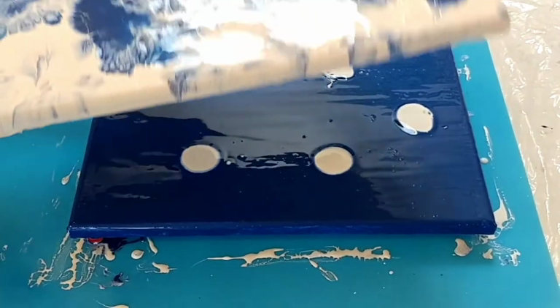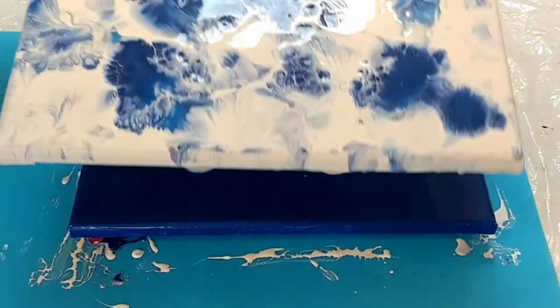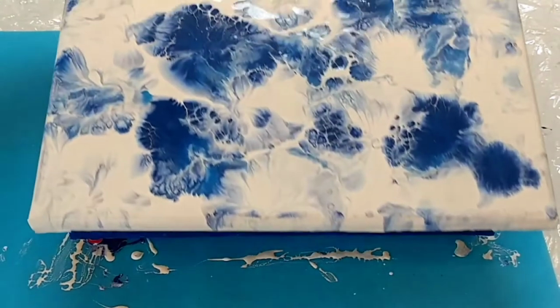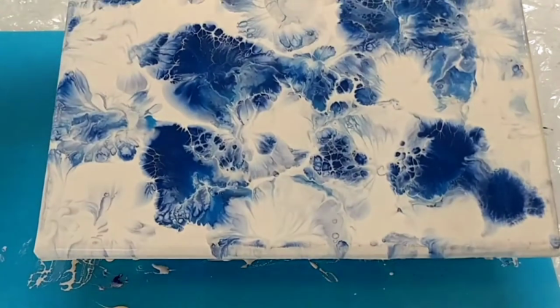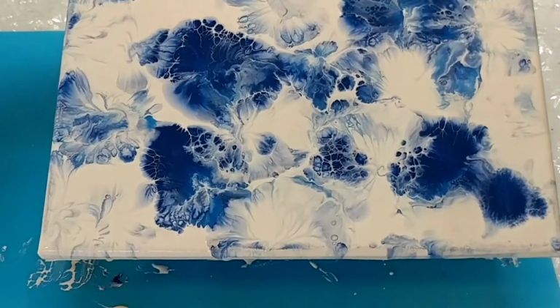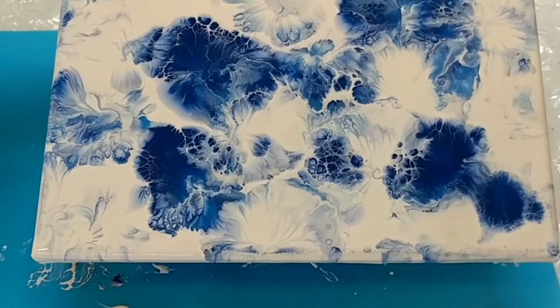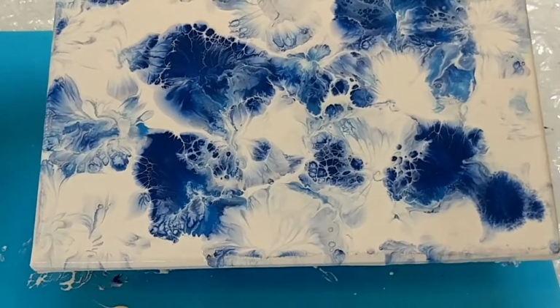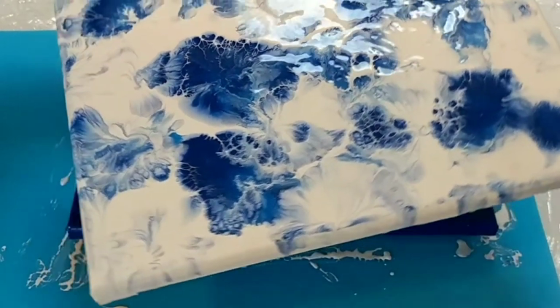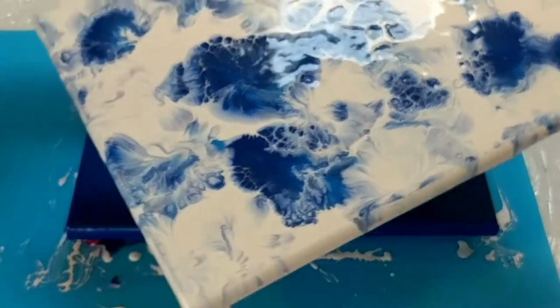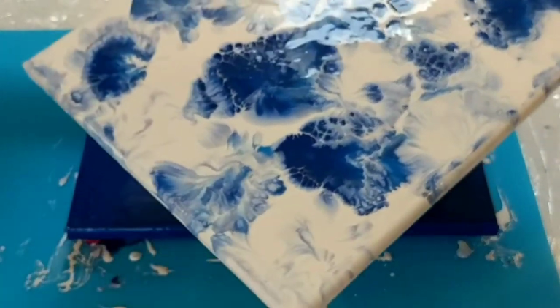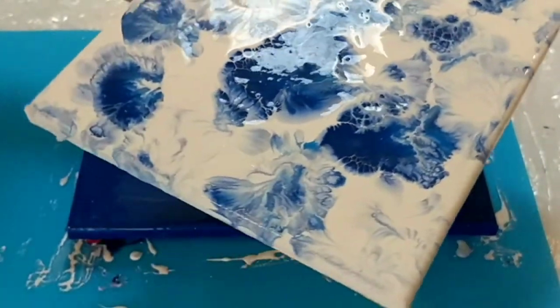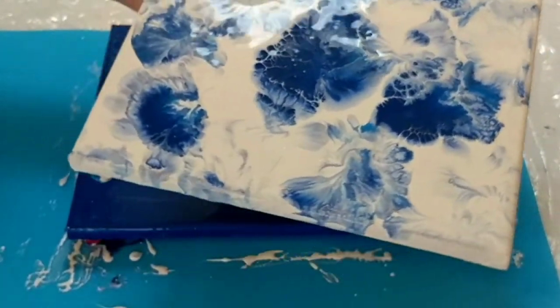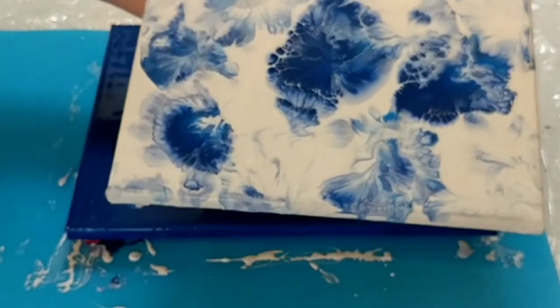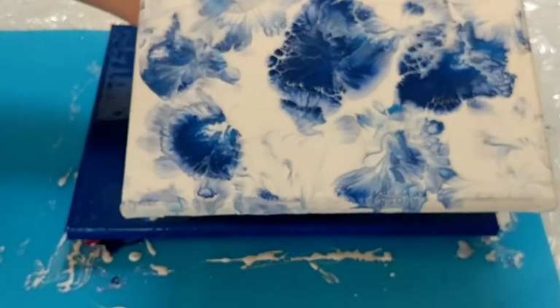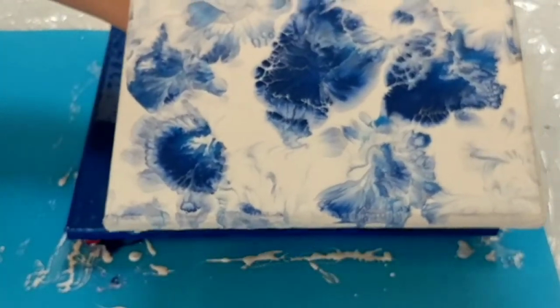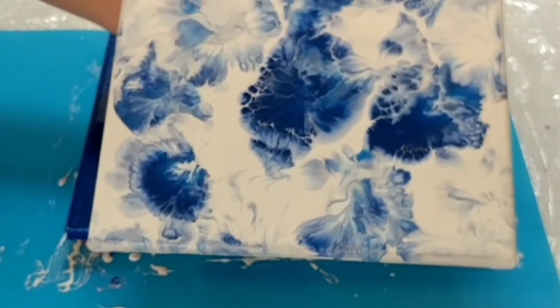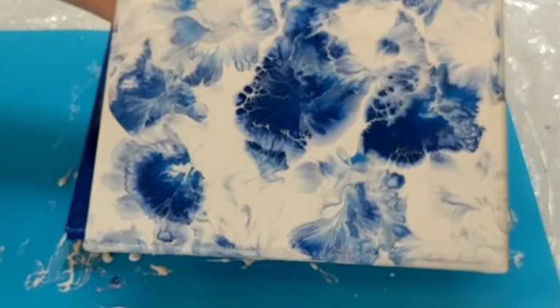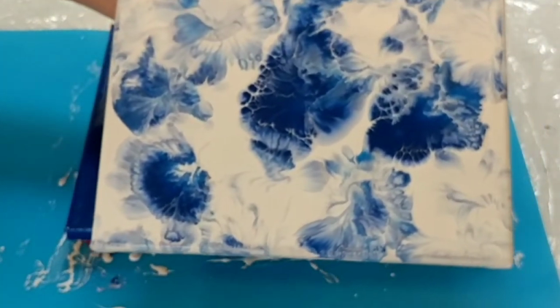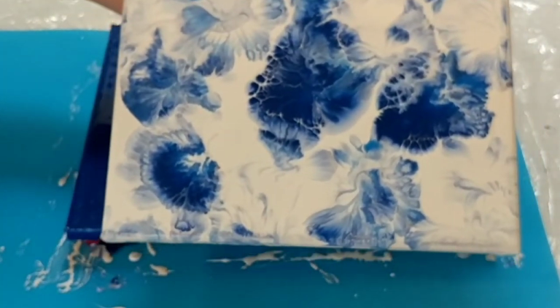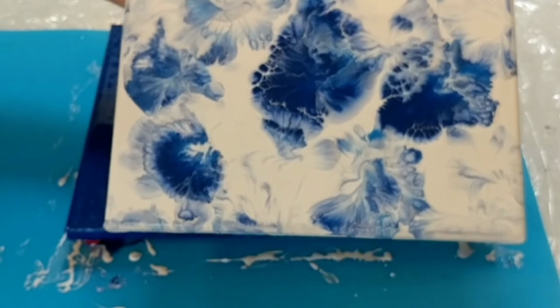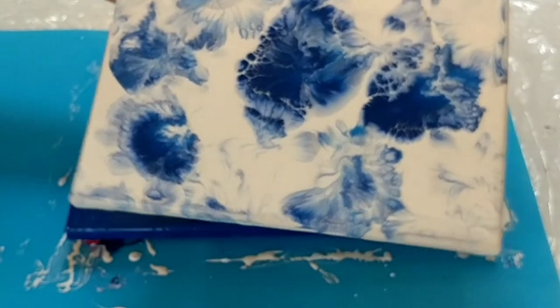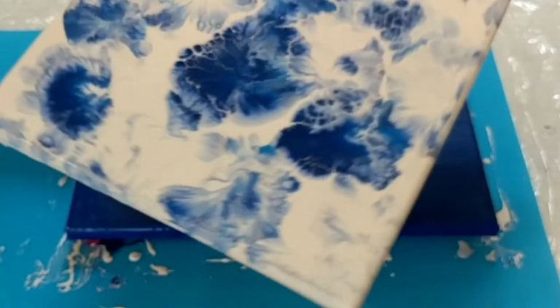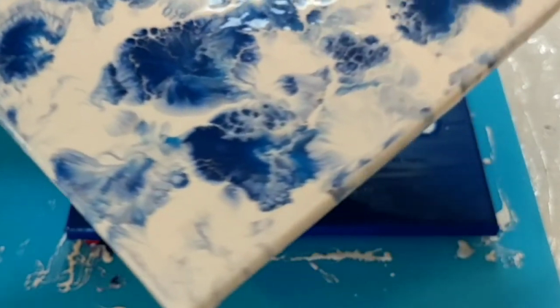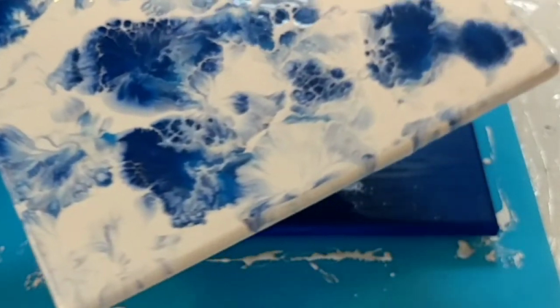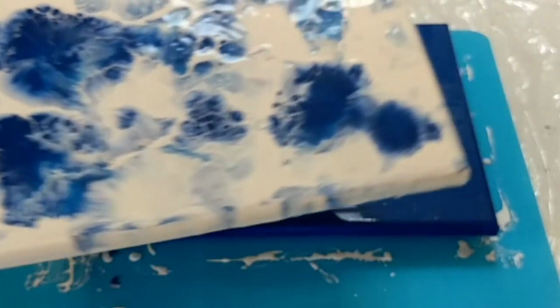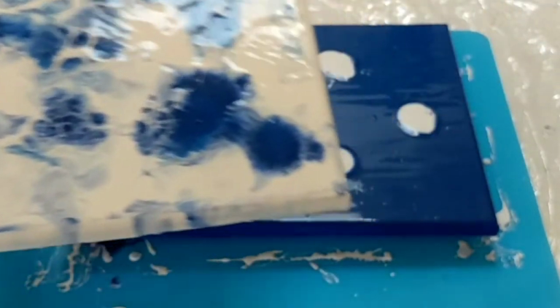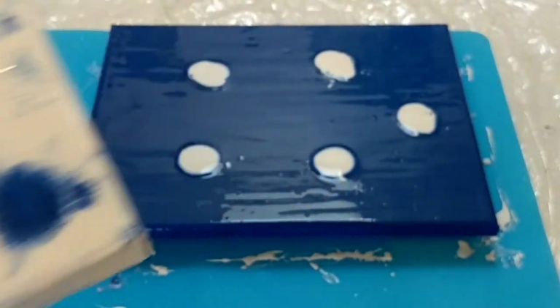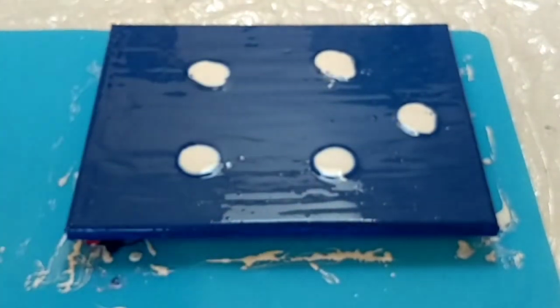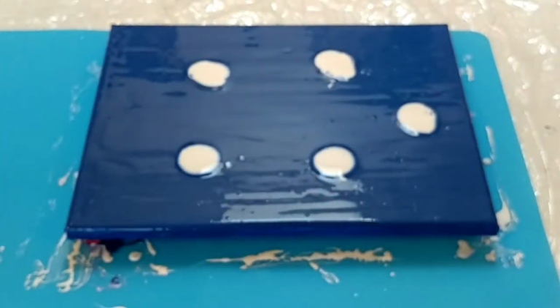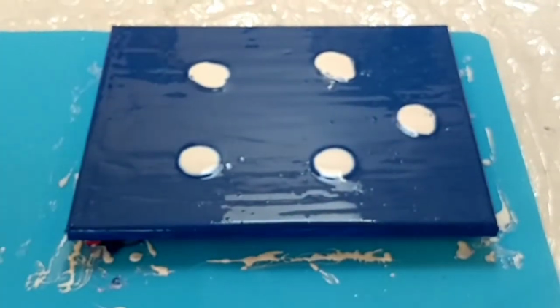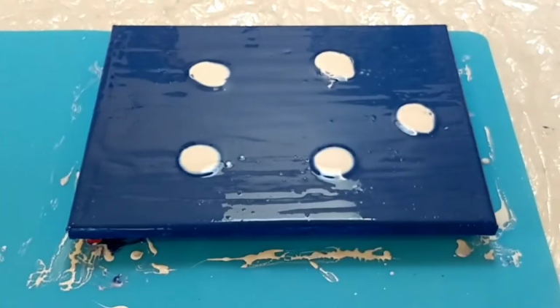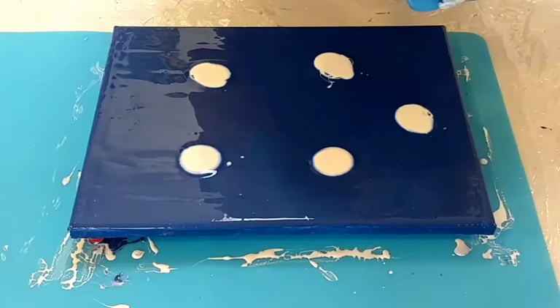It is a nice beautiful painting — all blue and white, but with the white as the background.